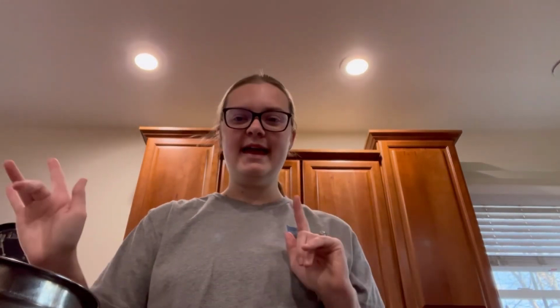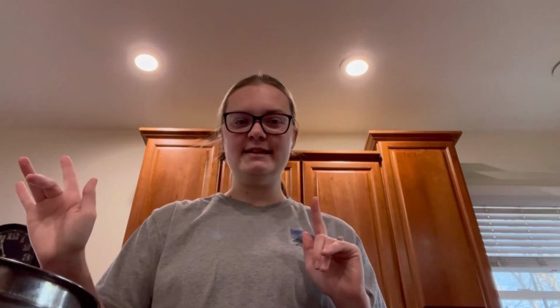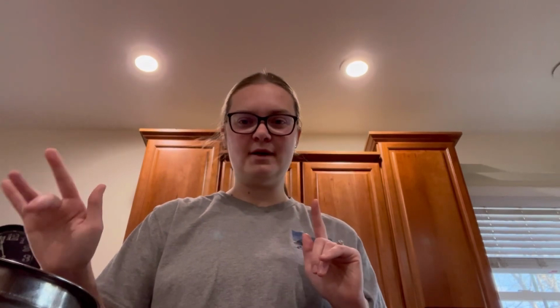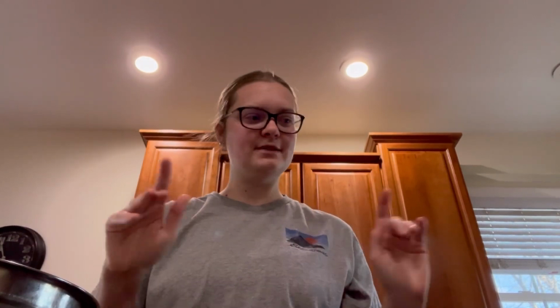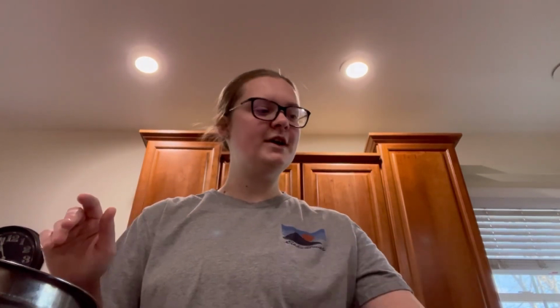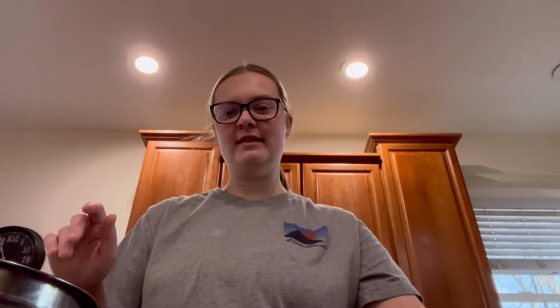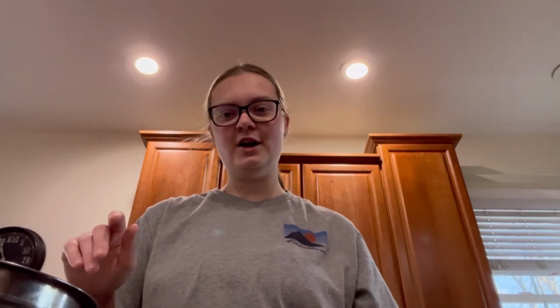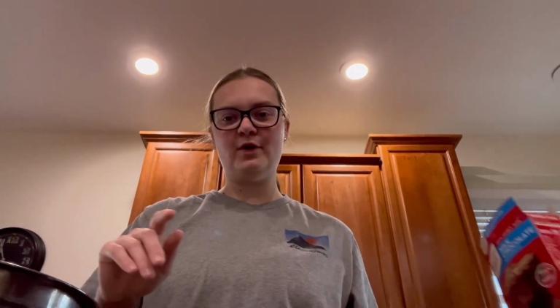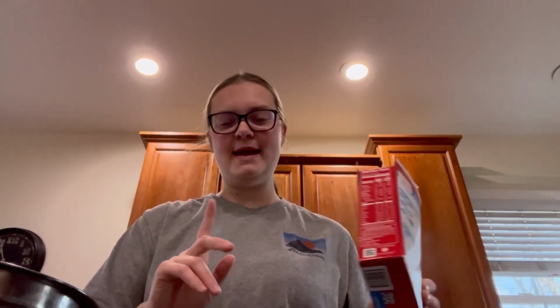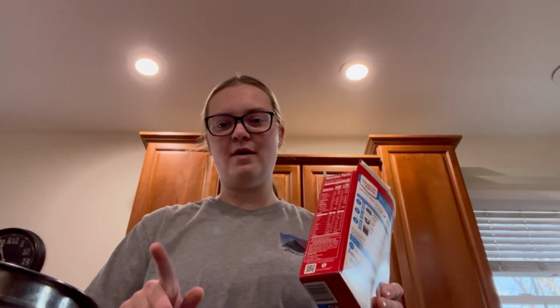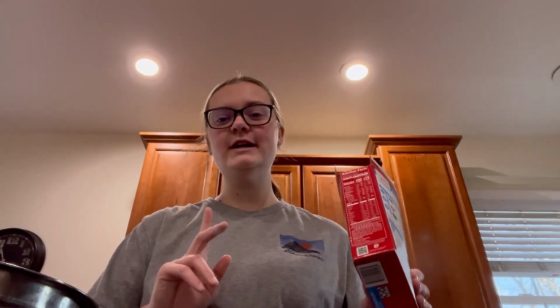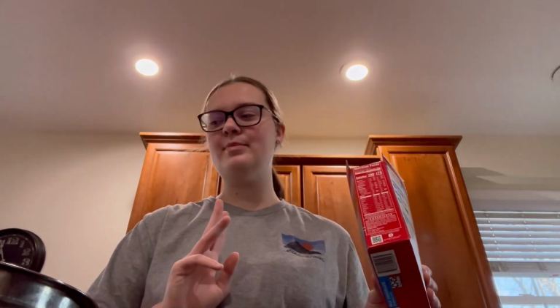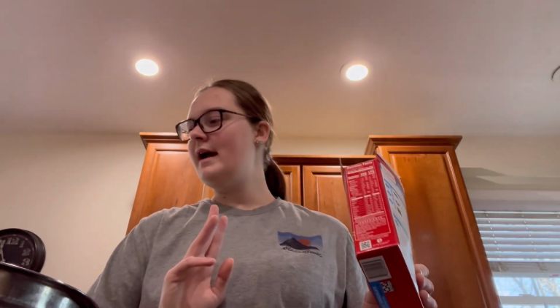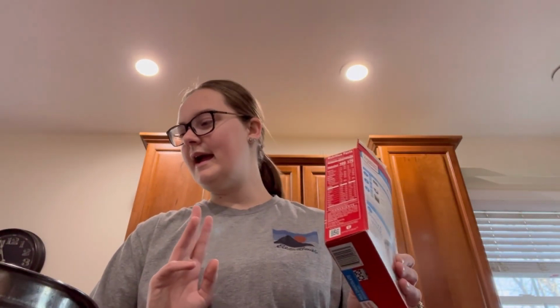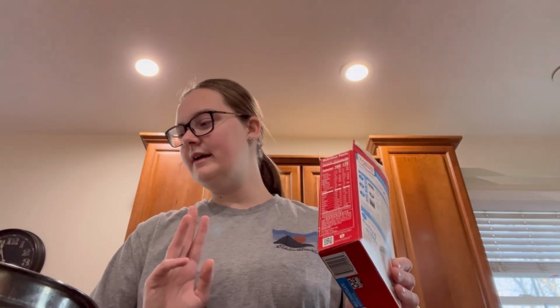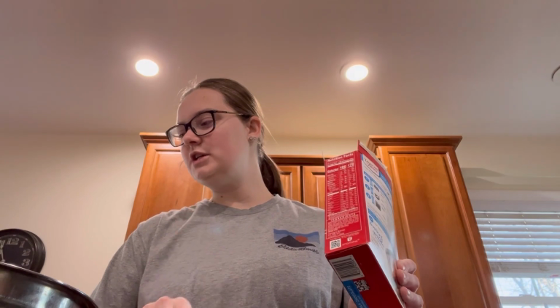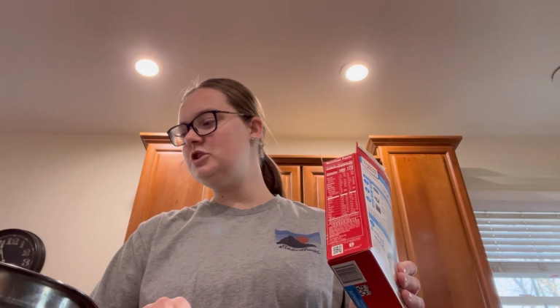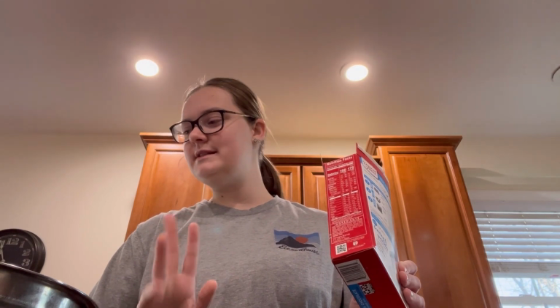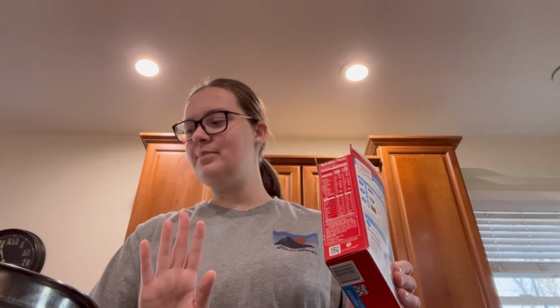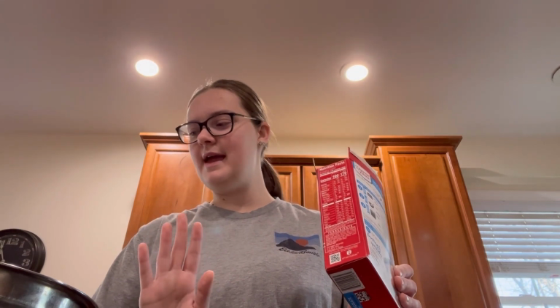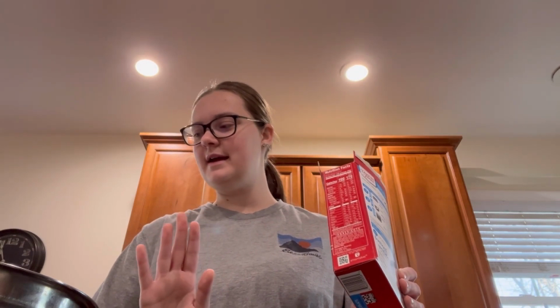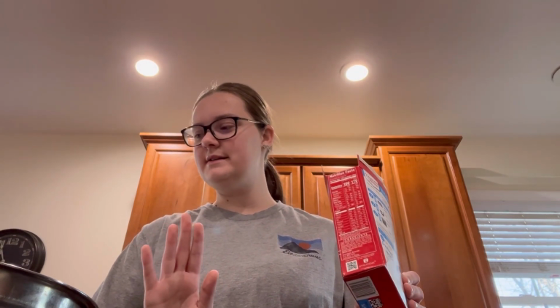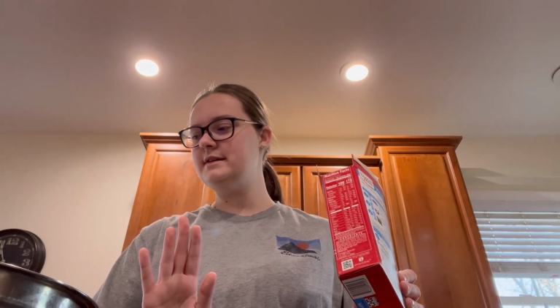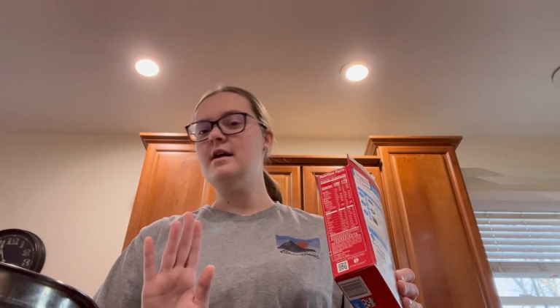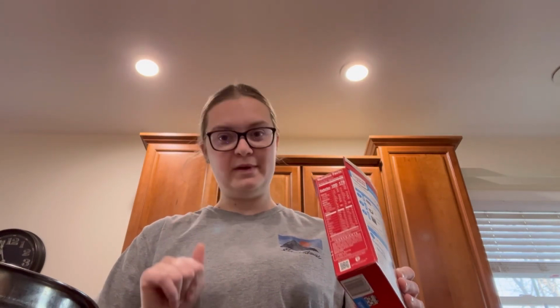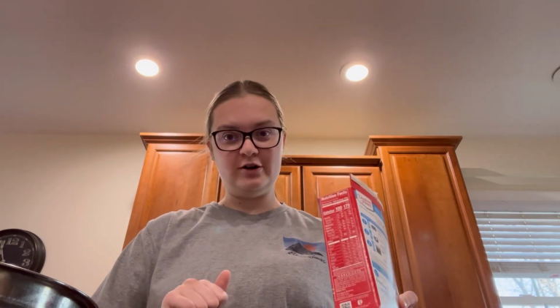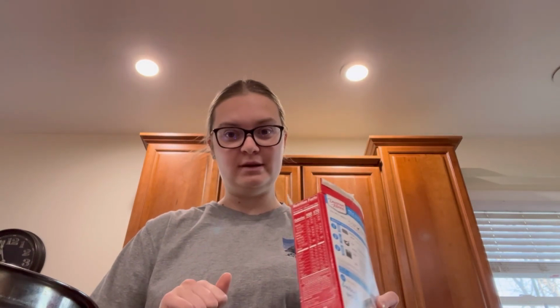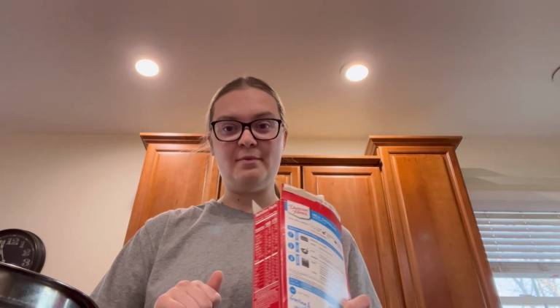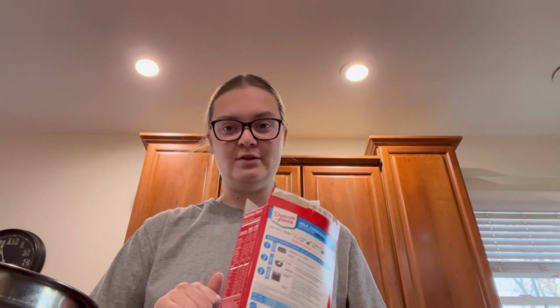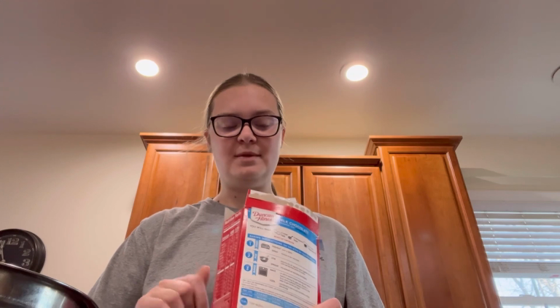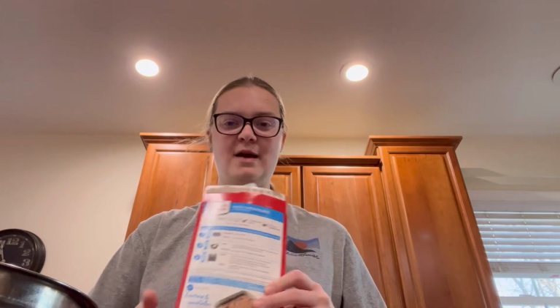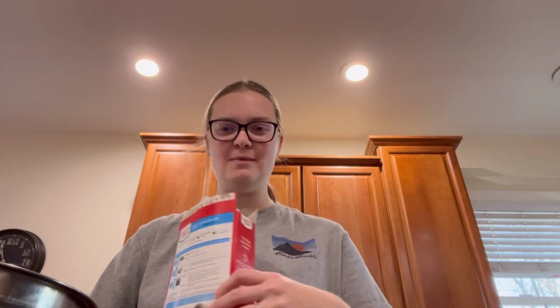I'm going to put this one in the fridge and then later I'm going to be making a buffalo chicken dip, a chili cheese dip, and spinach and artichoke dip. And I will share those recipes with you guys as well.